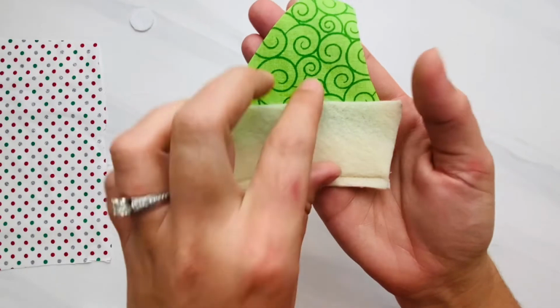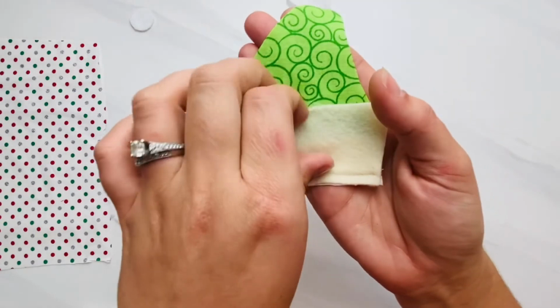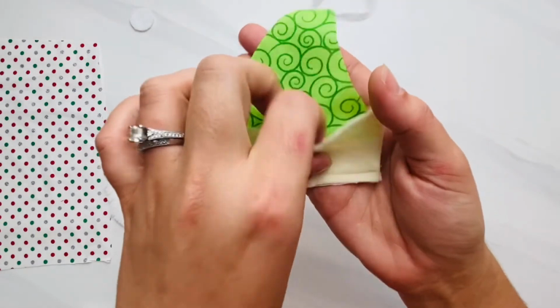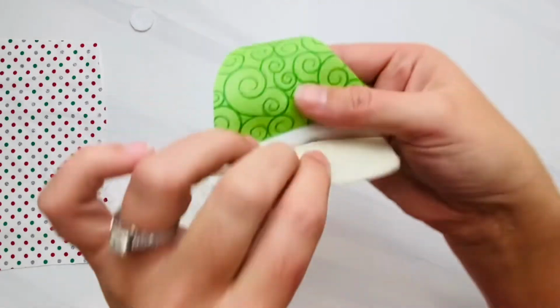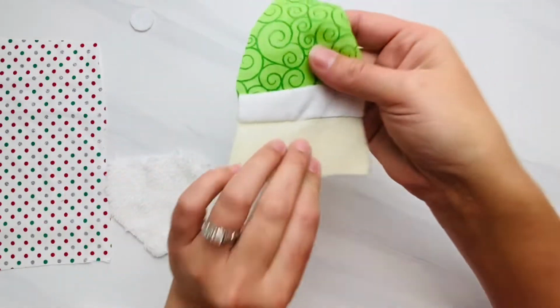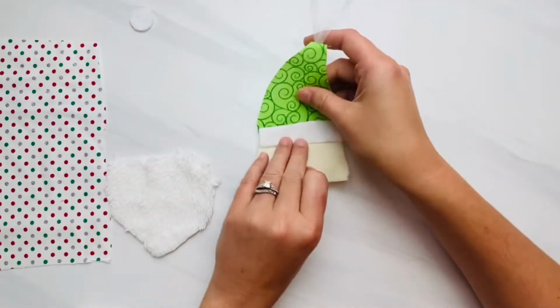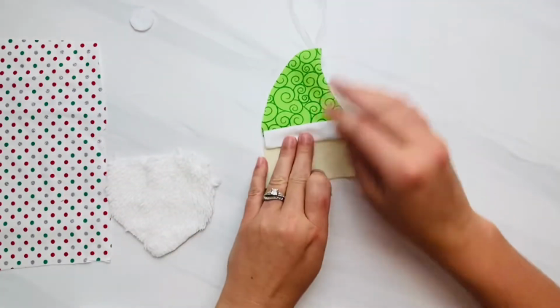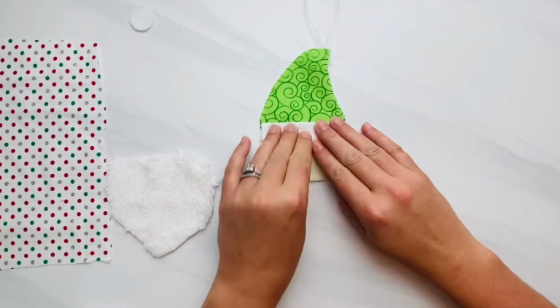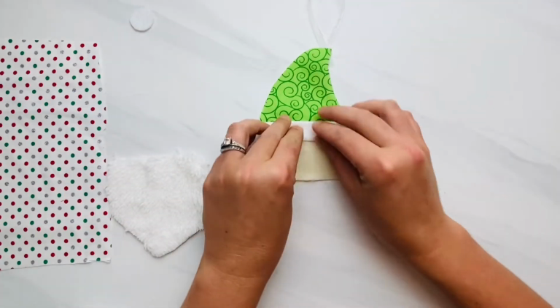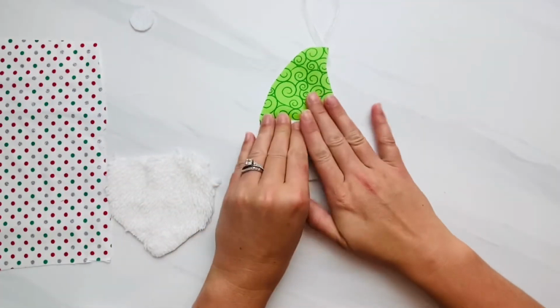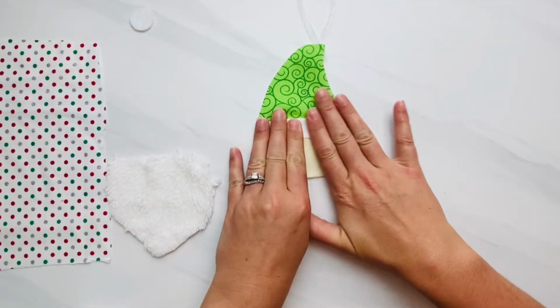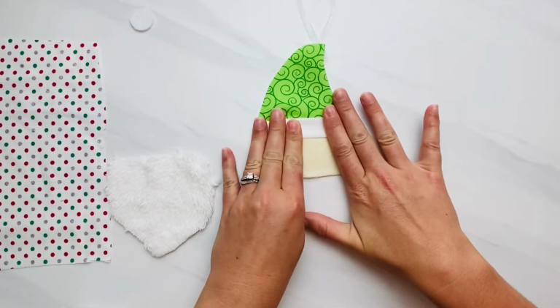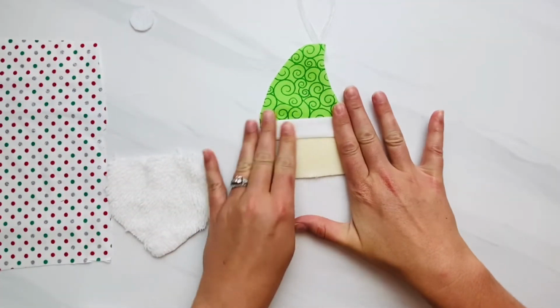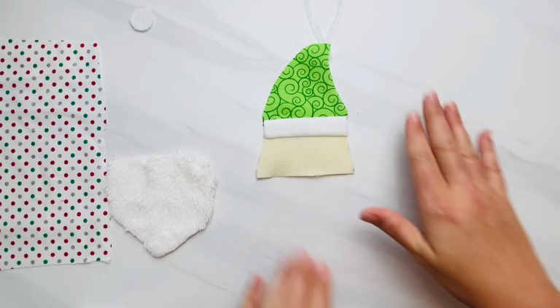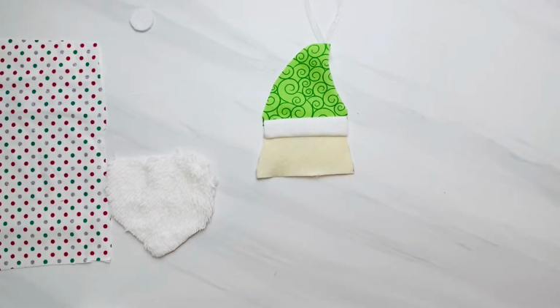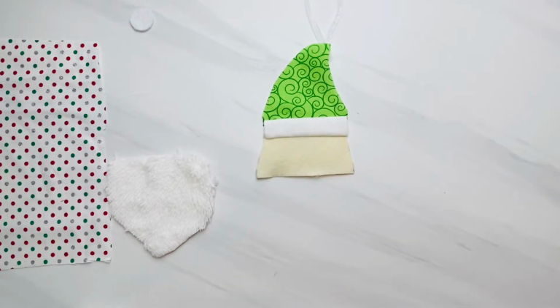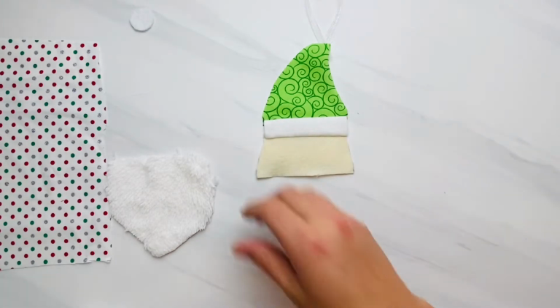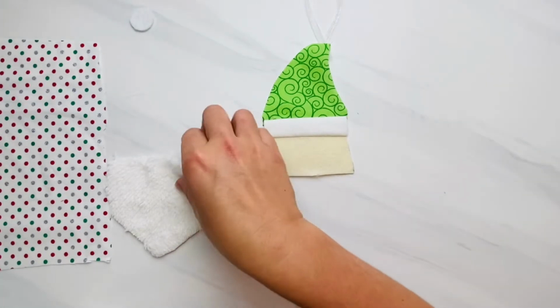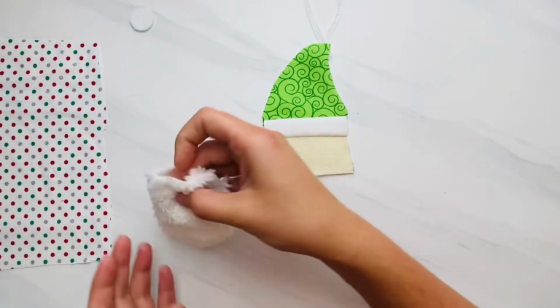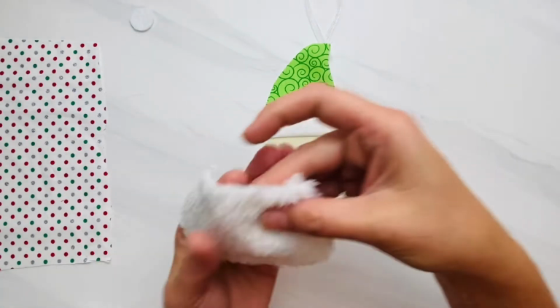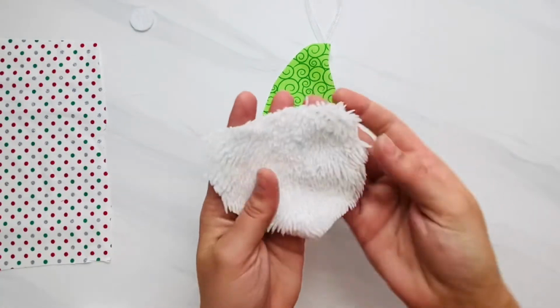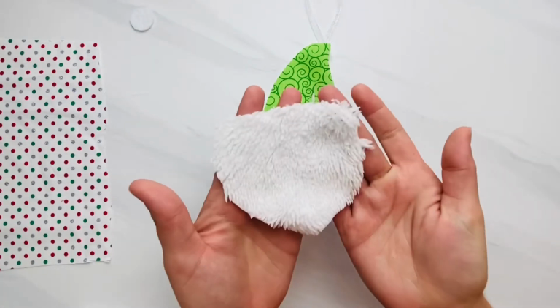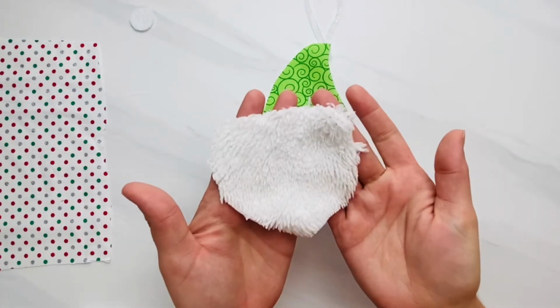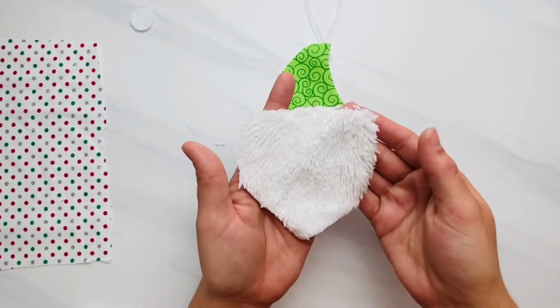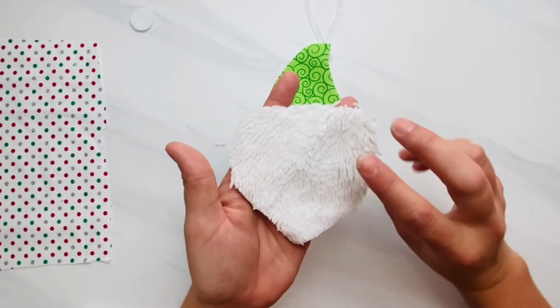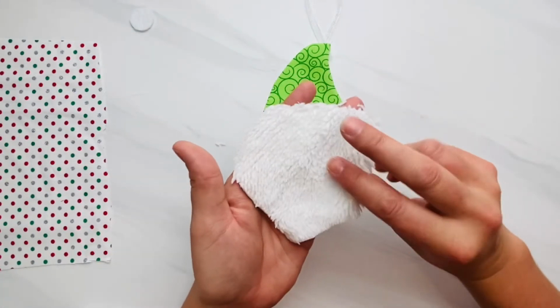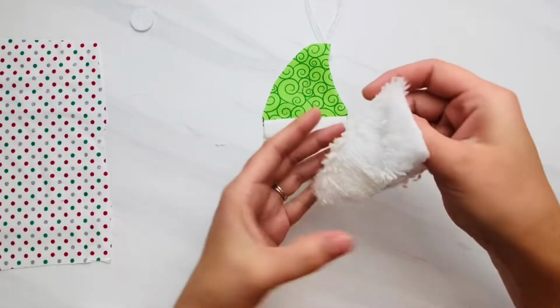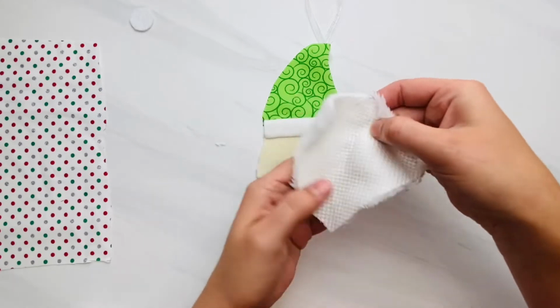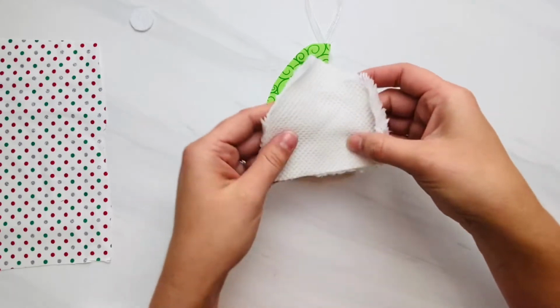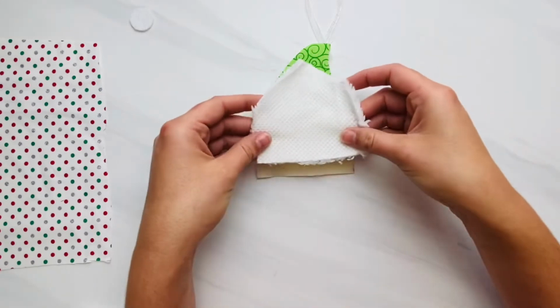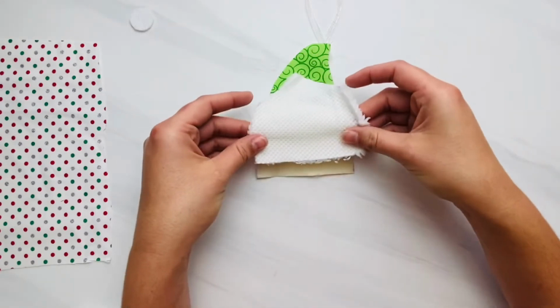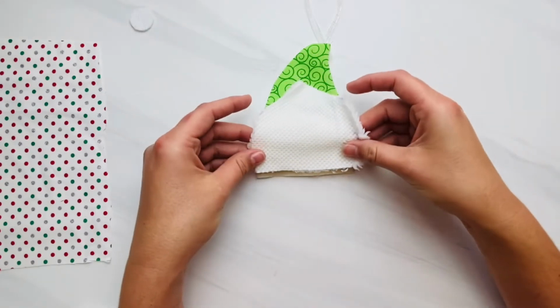Now if you're just doing the hat and the beard, you will have a little bit of extra fabric on the width of the beard when you line it up with your hat, and that's okay — you can just cut it off once we have it finished sewn.